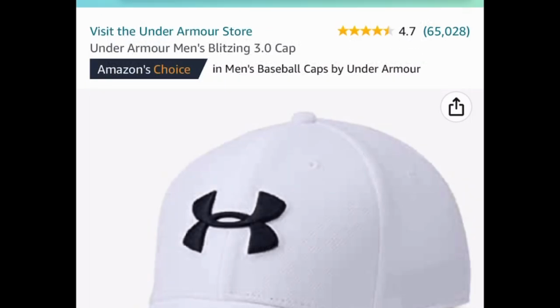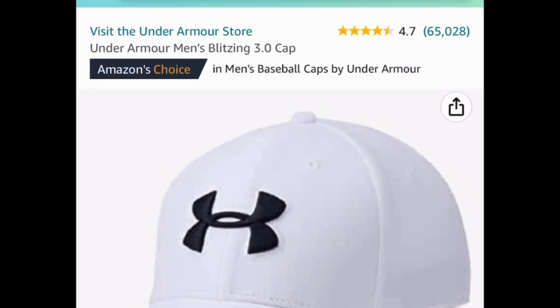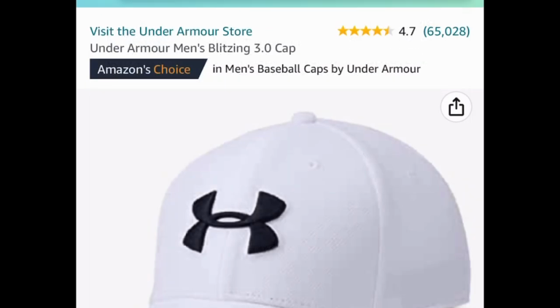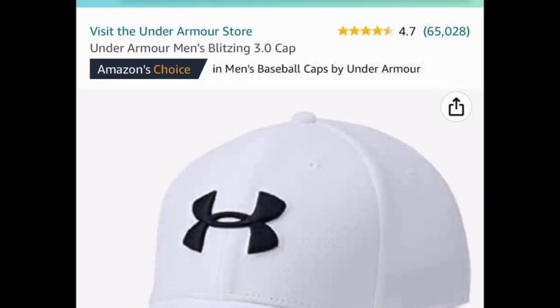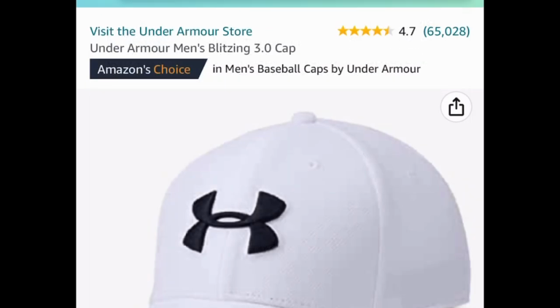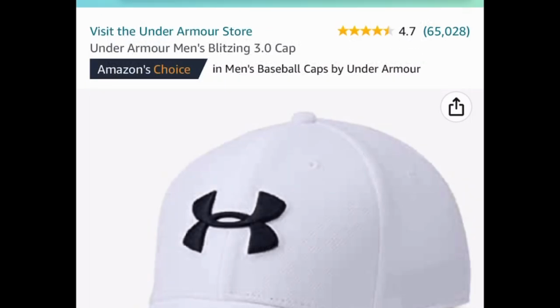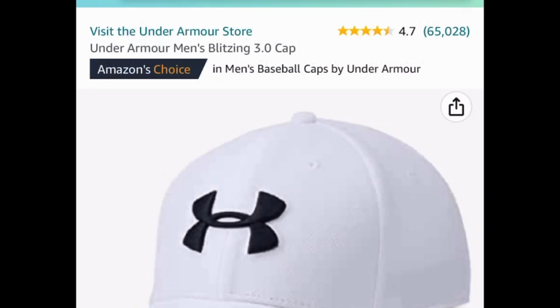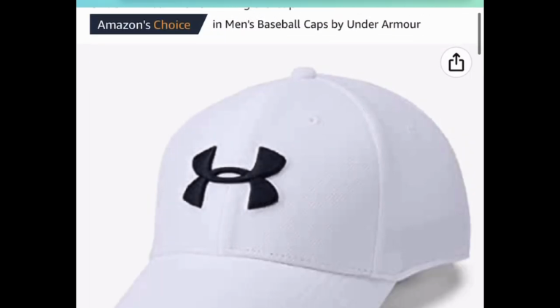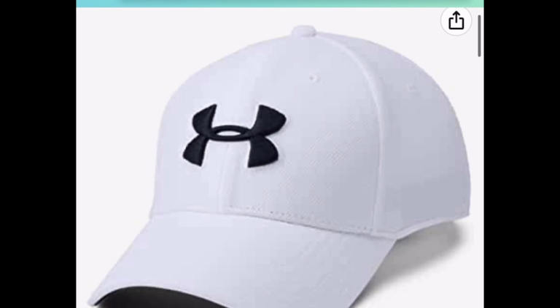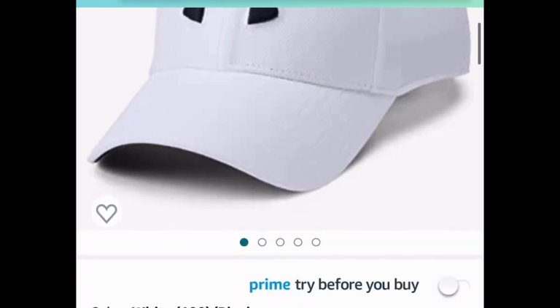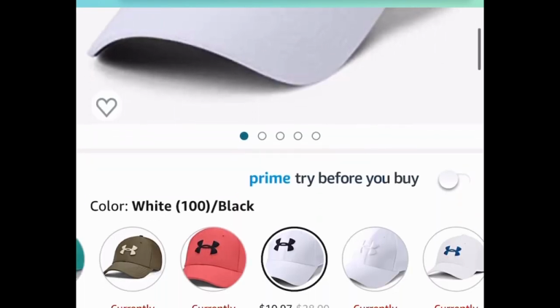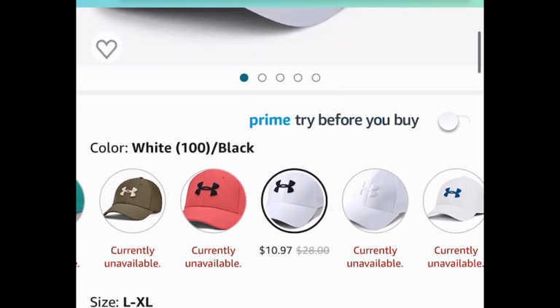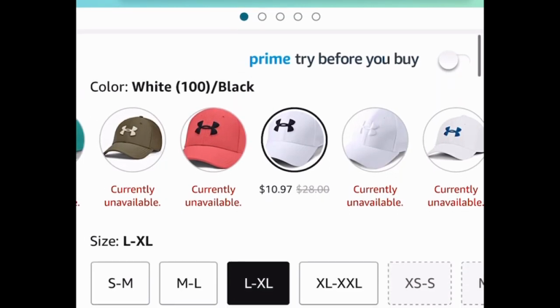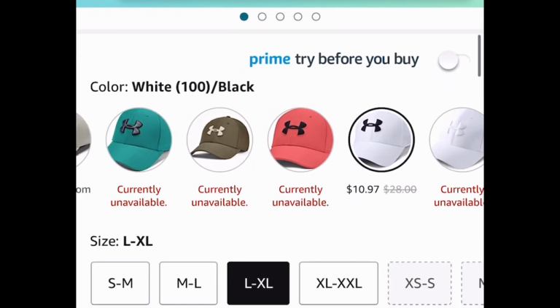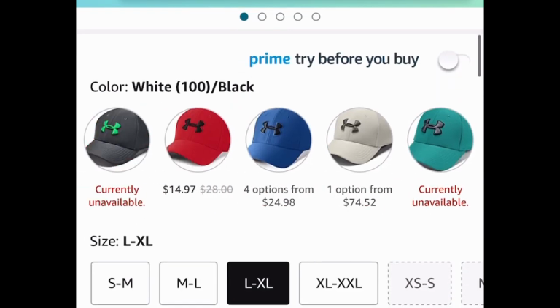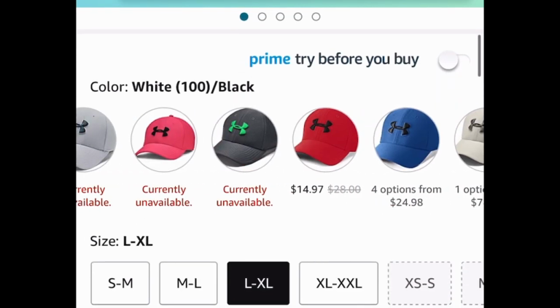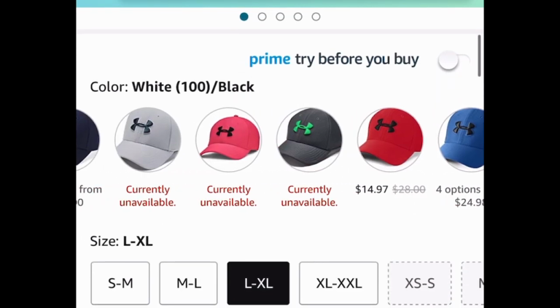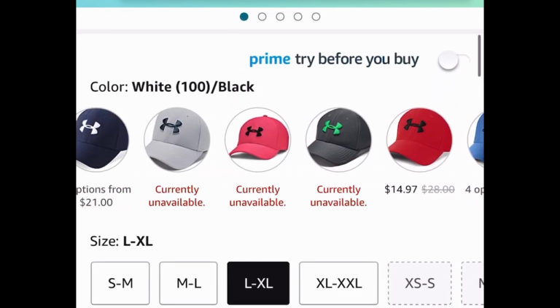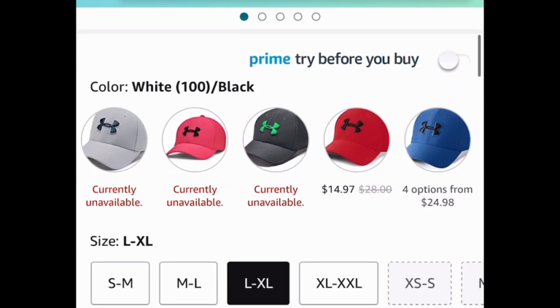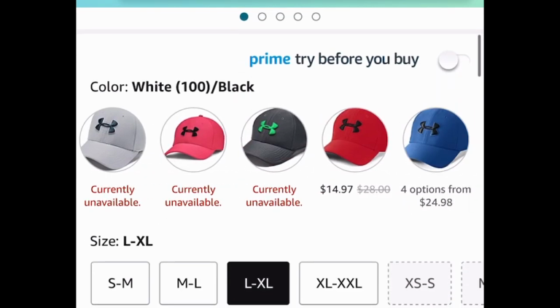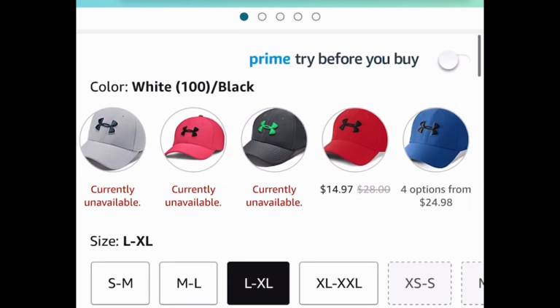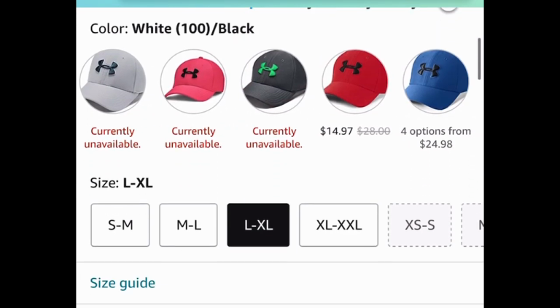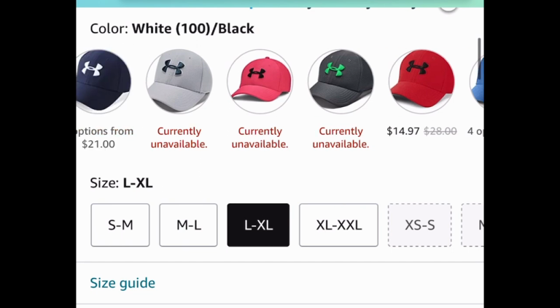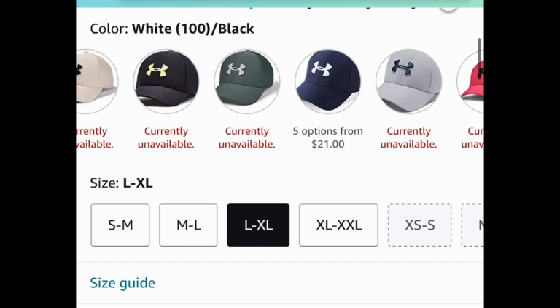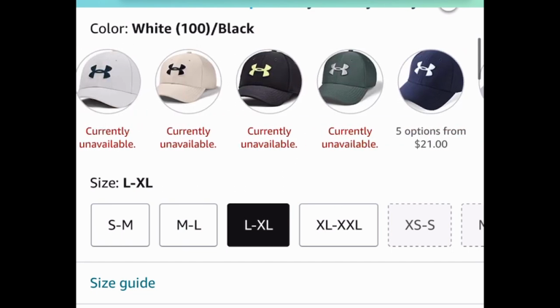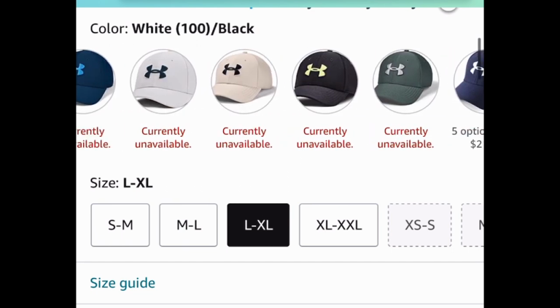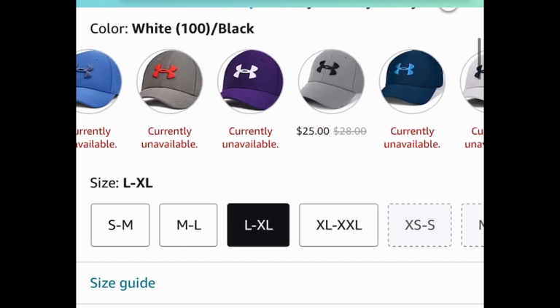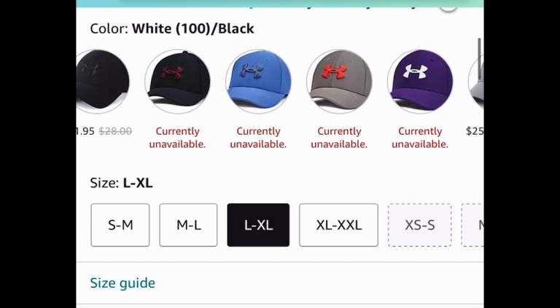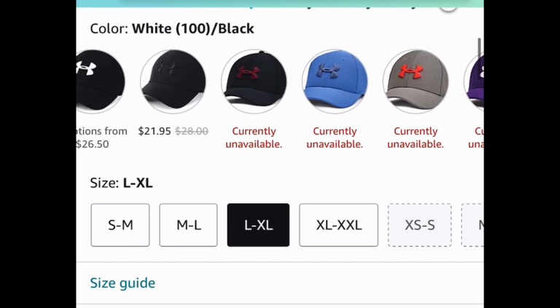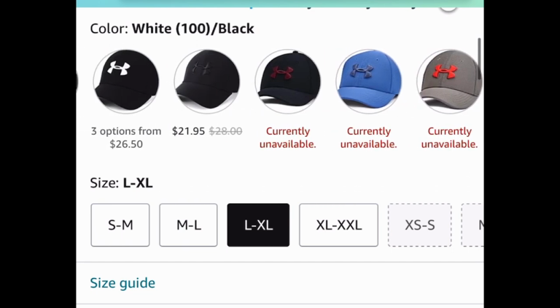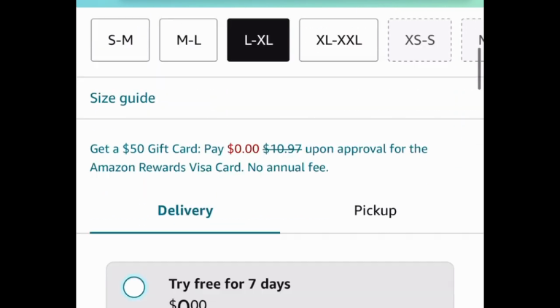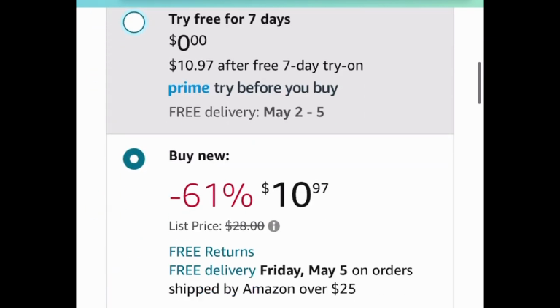Here we have a price drop on these Under Armour men's caps. This one is $10.97 and I believe that's the lowest you can get it for. There is a red one for $14.97, but the white one is the lowest.